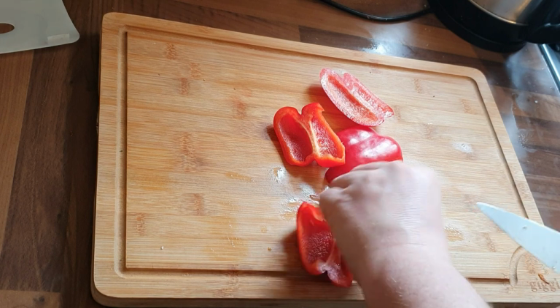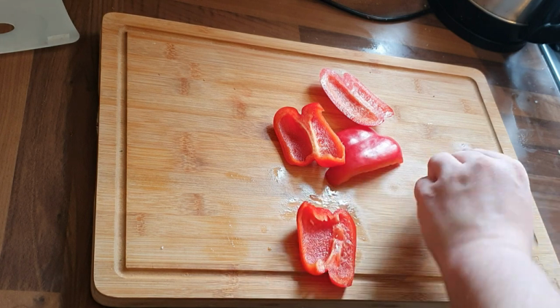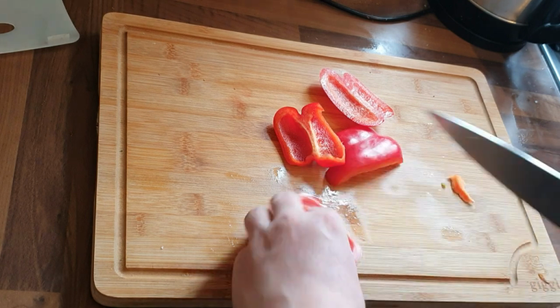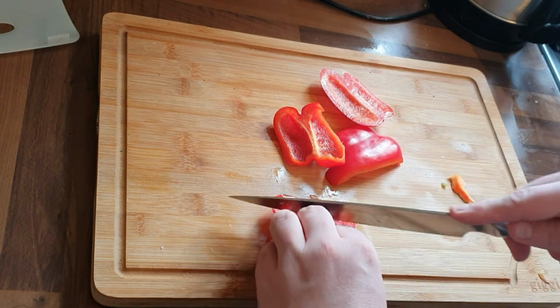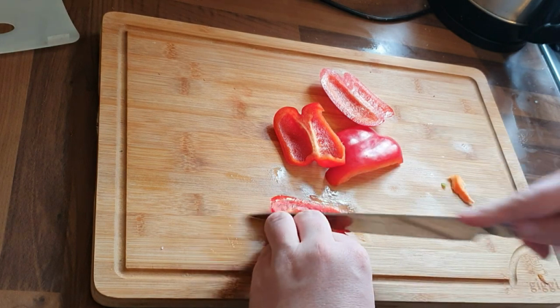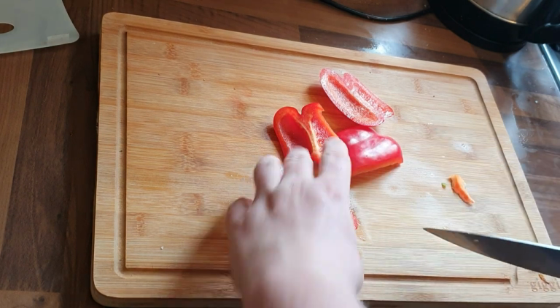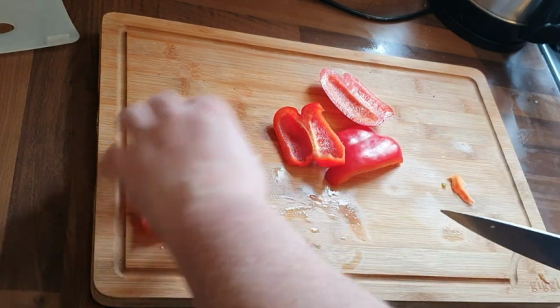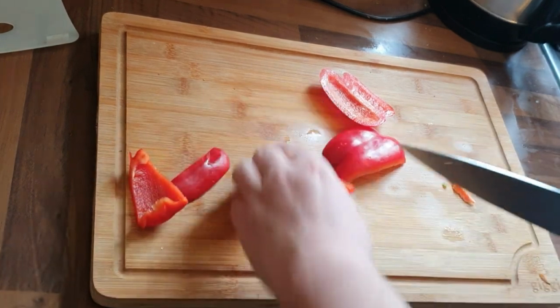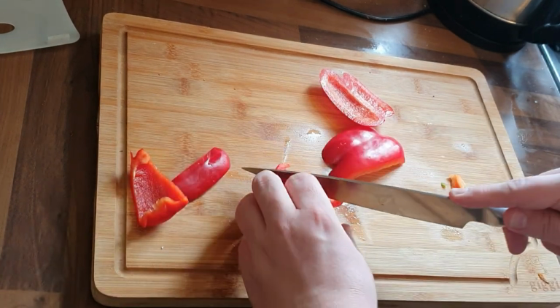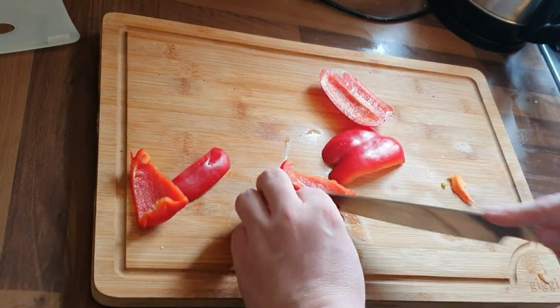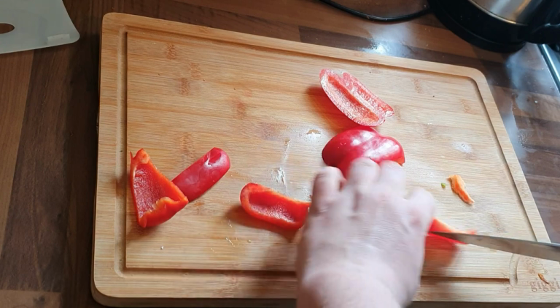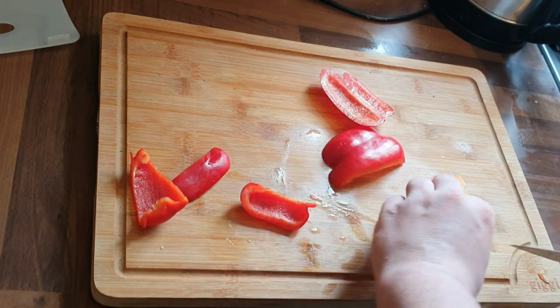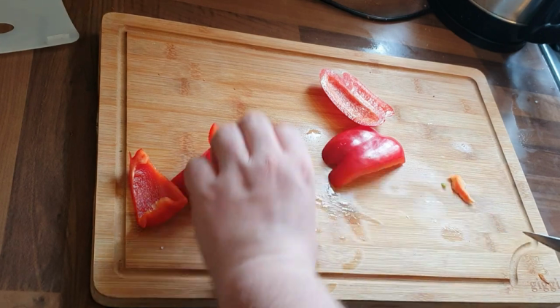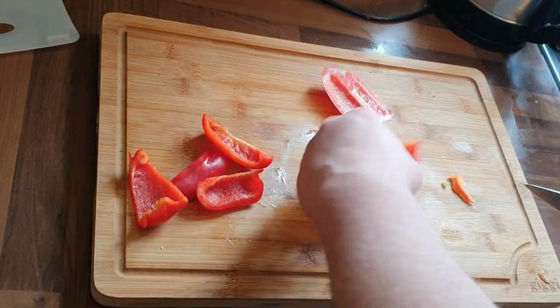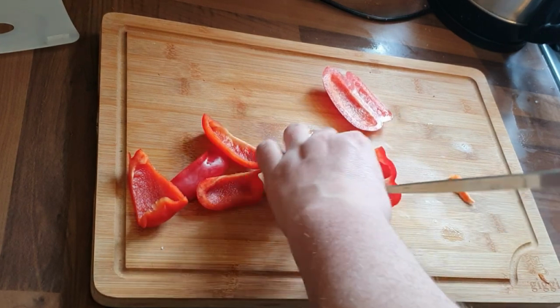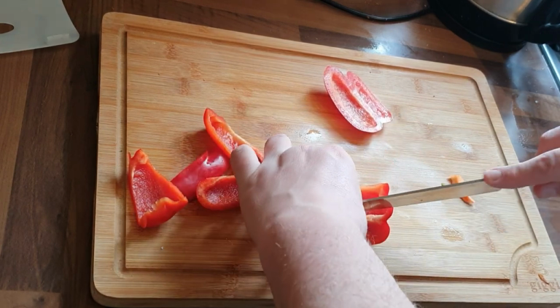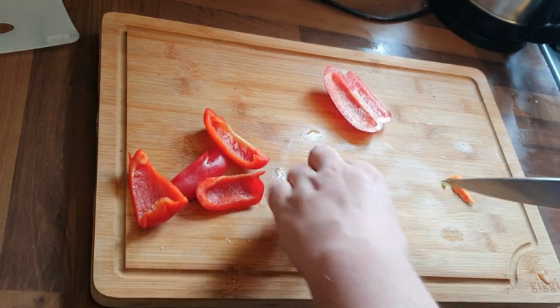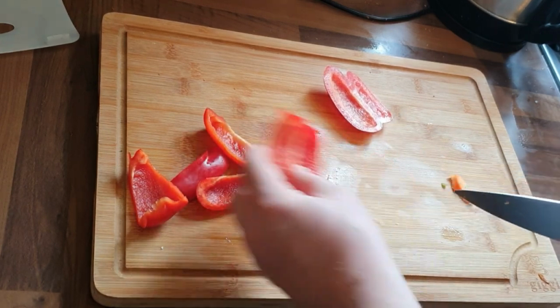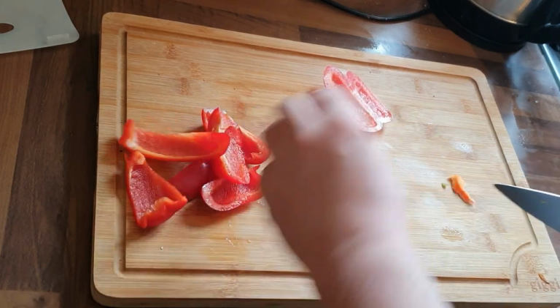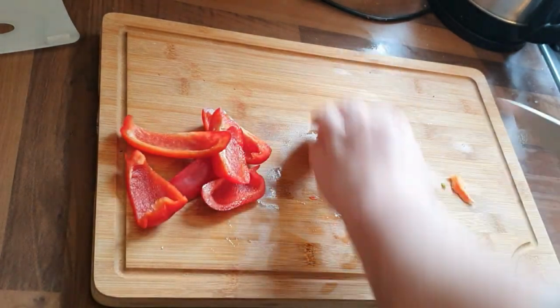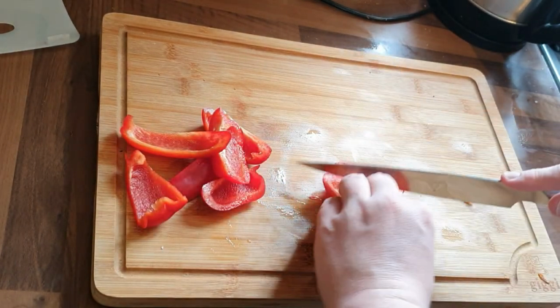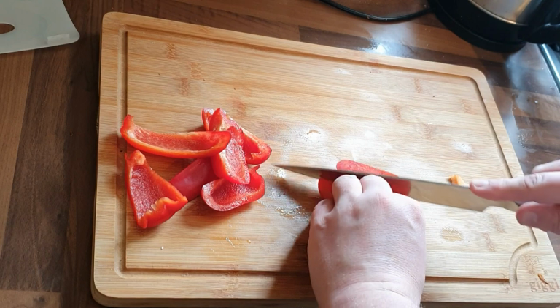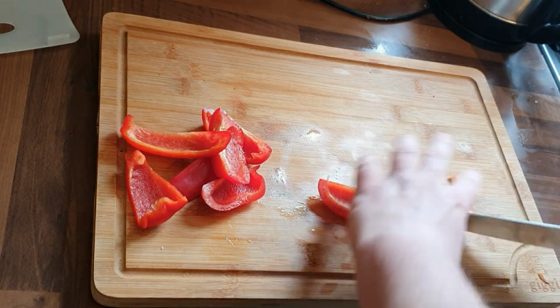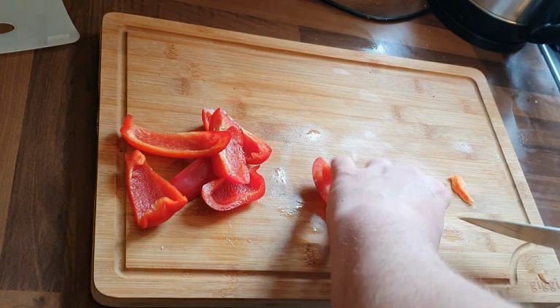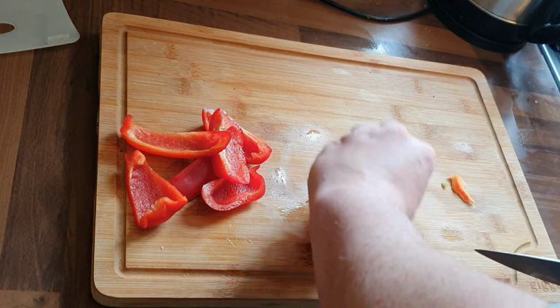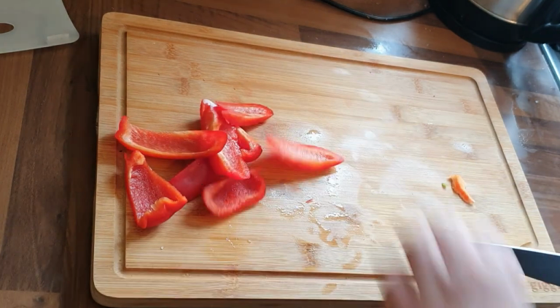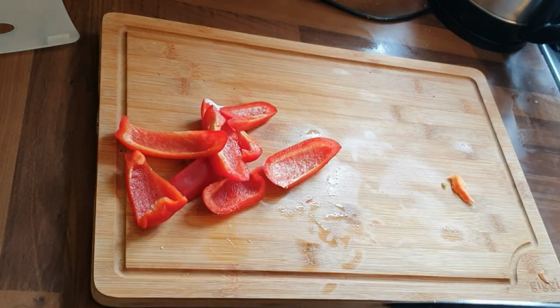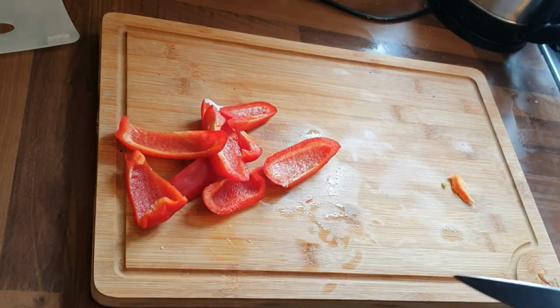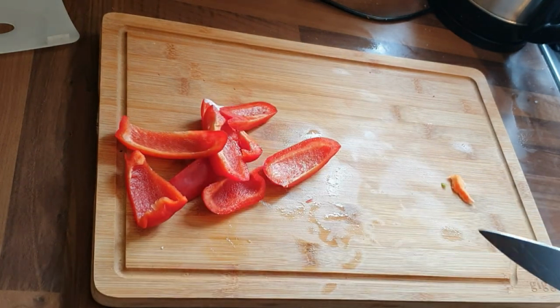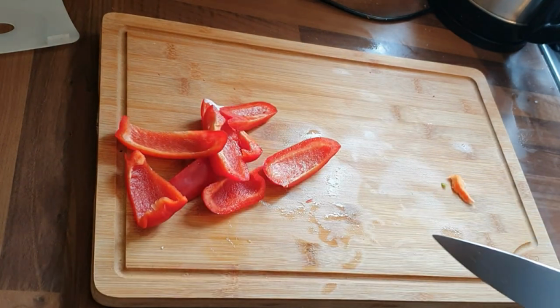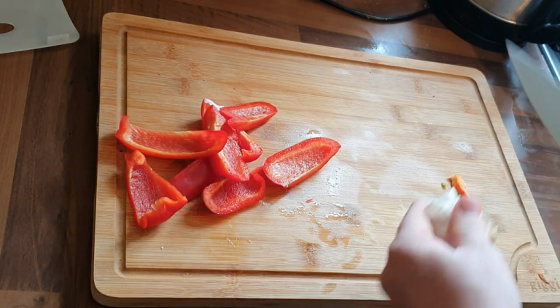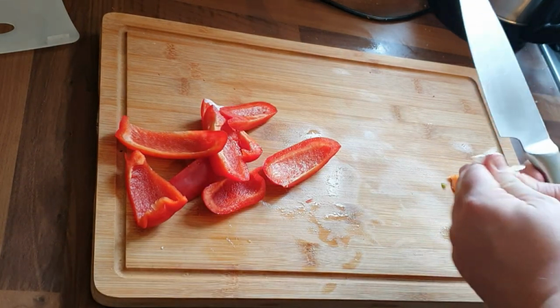There's been pretty positive feedback — a lot of people saying they love the videos, the food looks great, and they're going to try it at home. That's what this is all about: simple ingredients, simple cooking, great results.